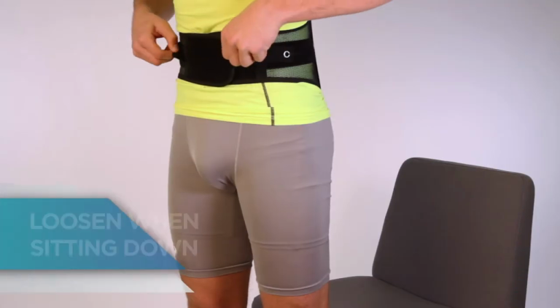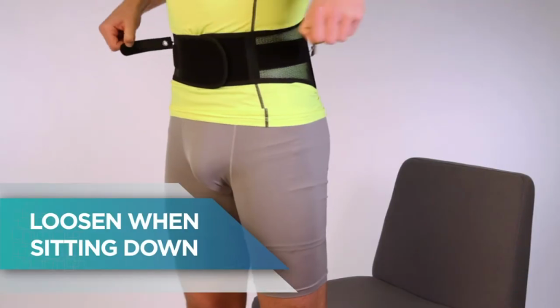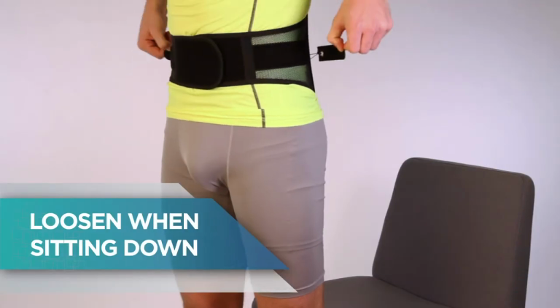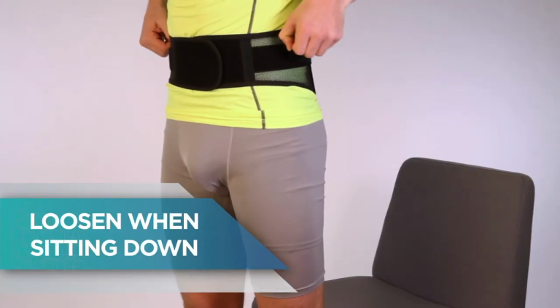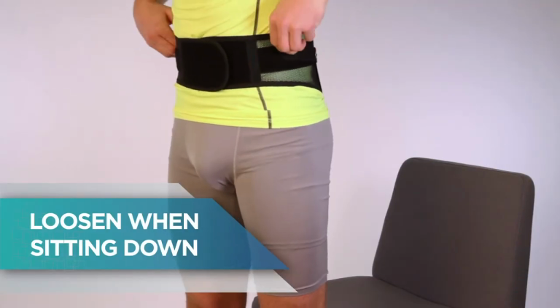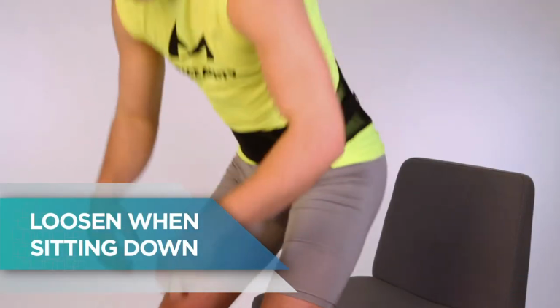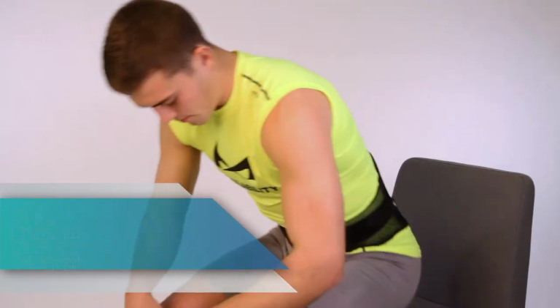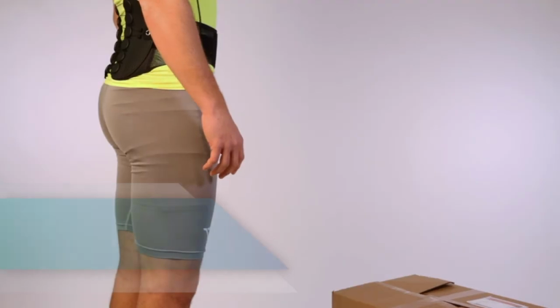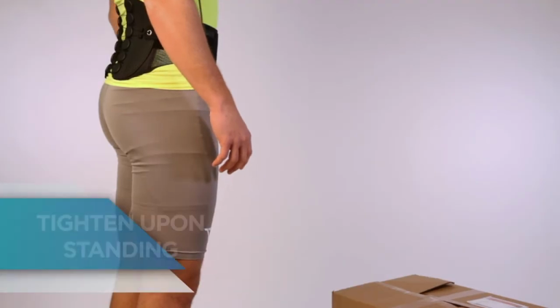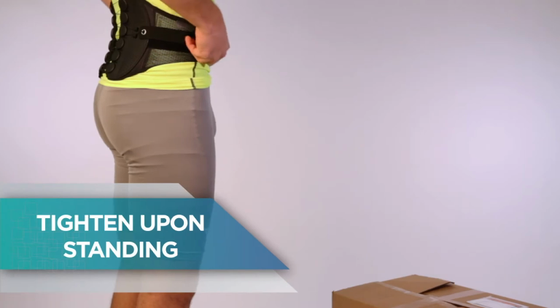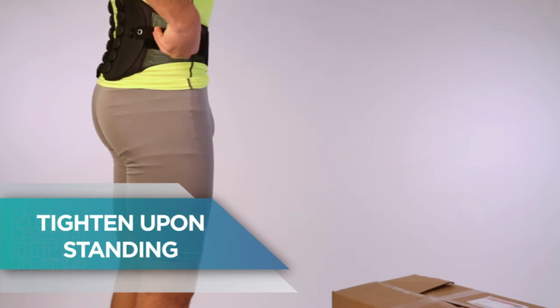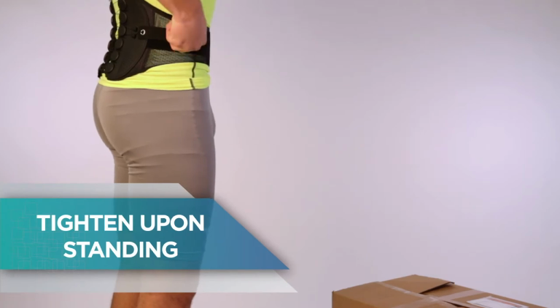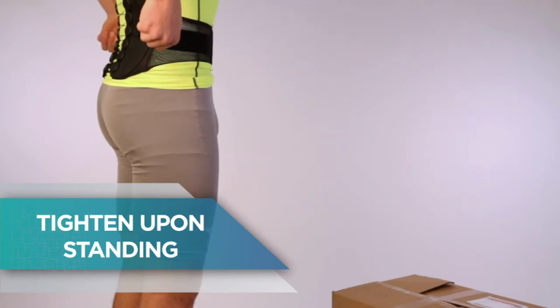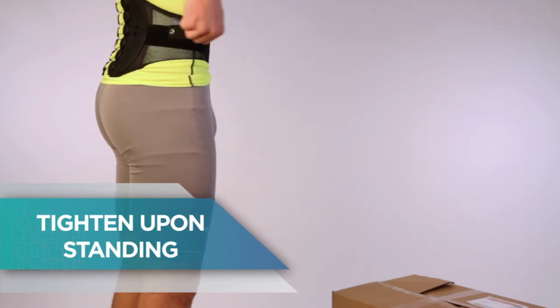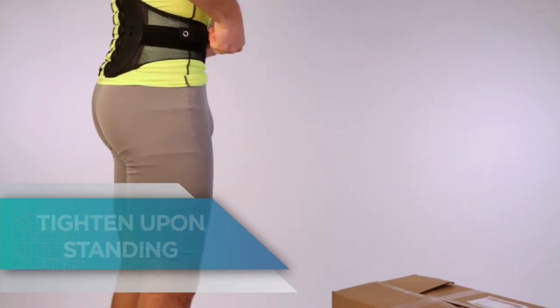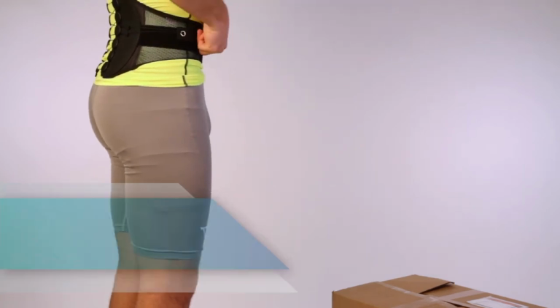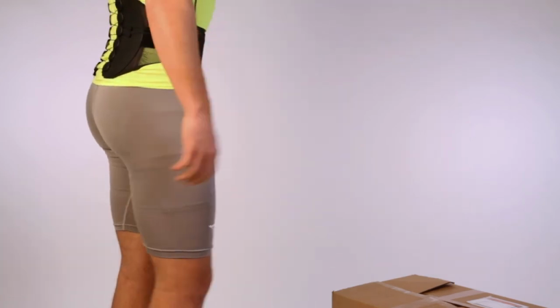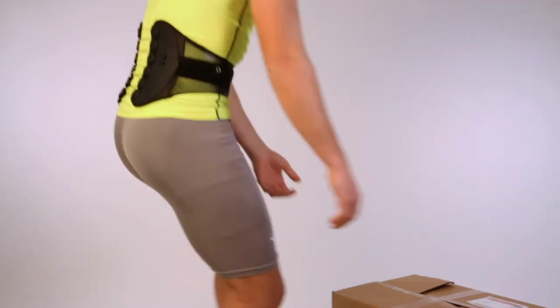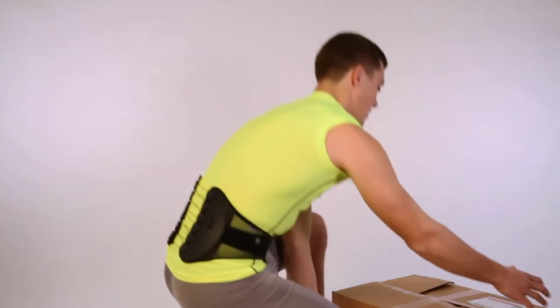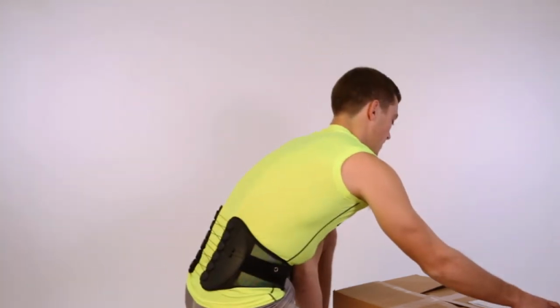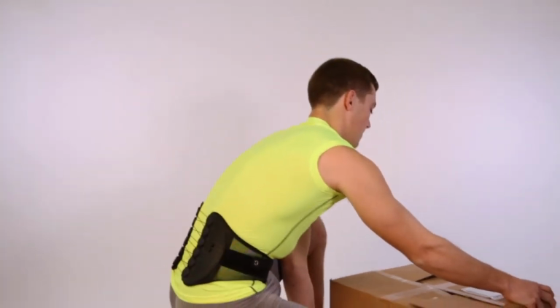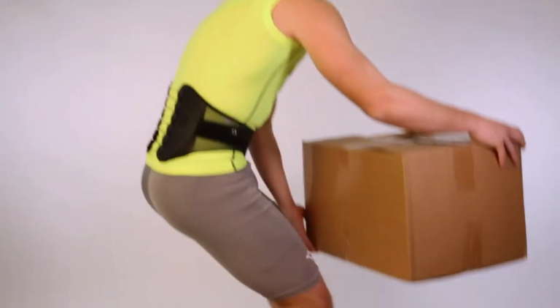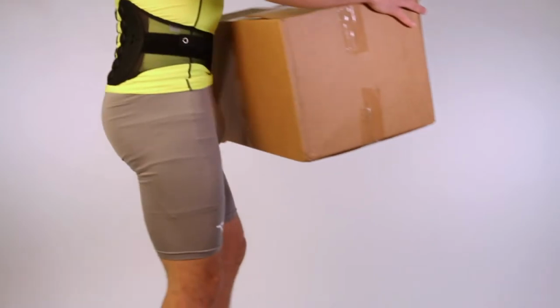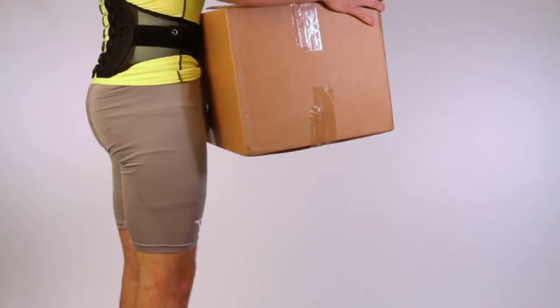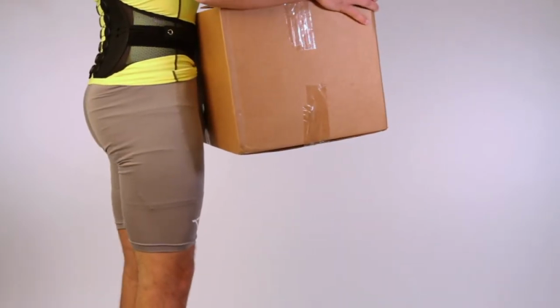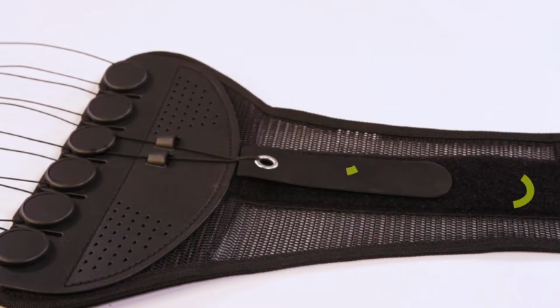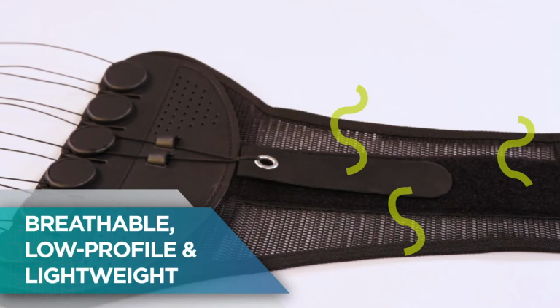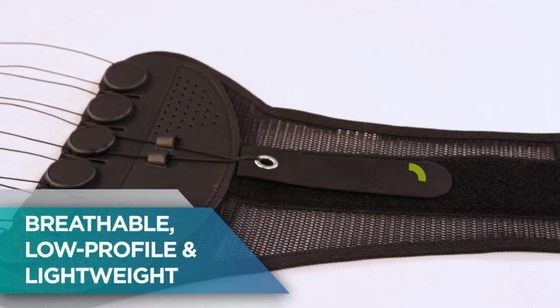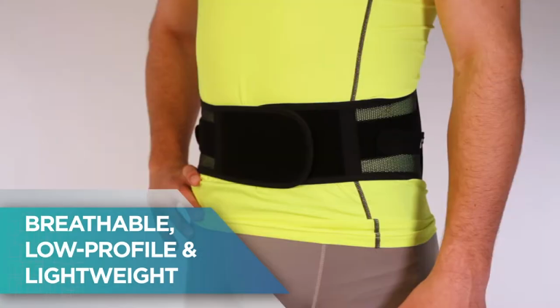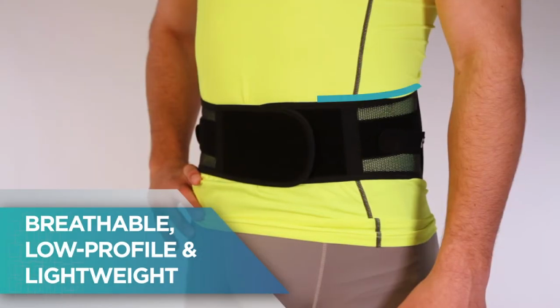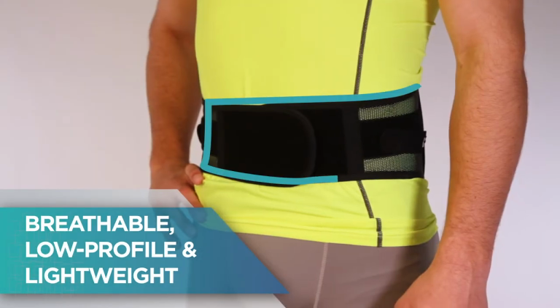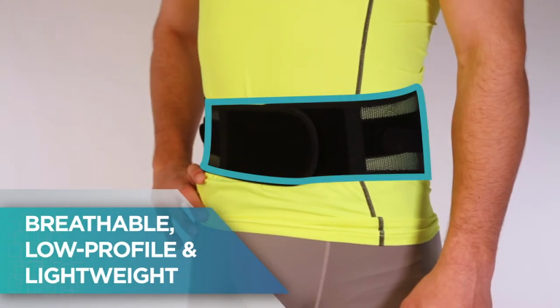Loosen when sitting down. Tighten upon standing and before strenuous activities. Breathable, low-profile and lightweight design.